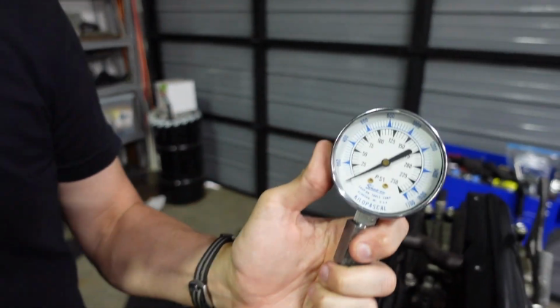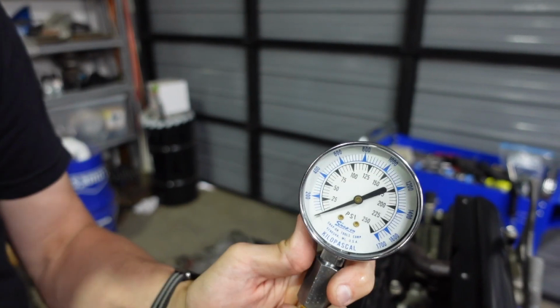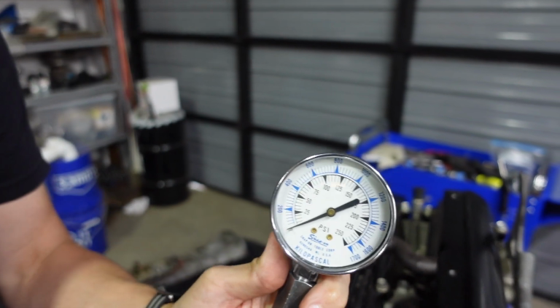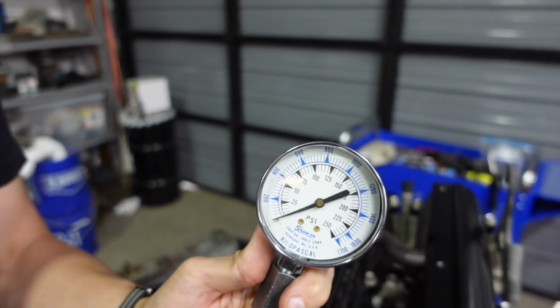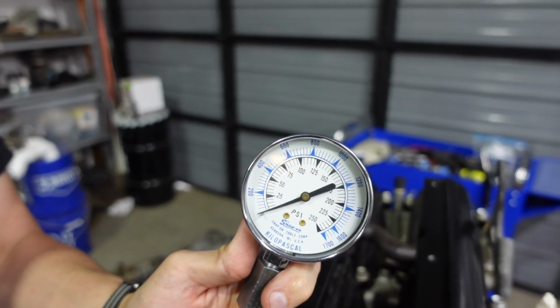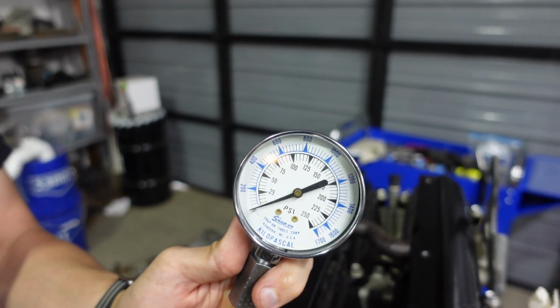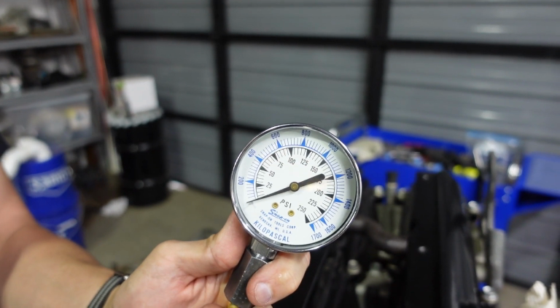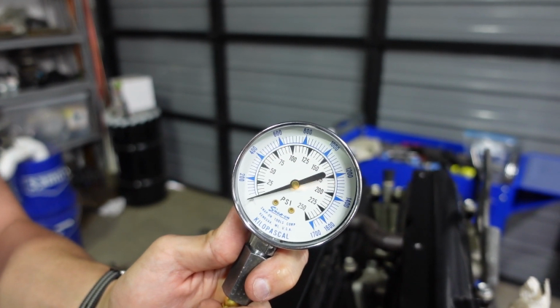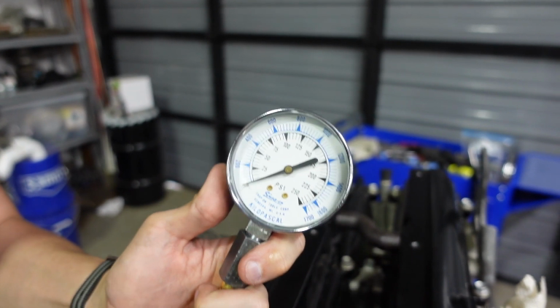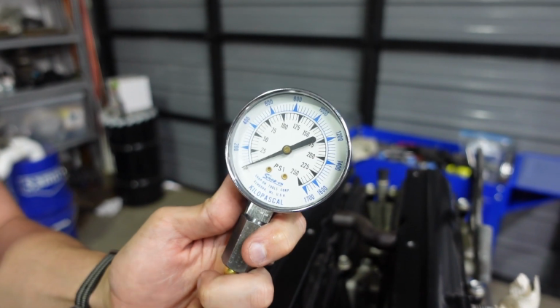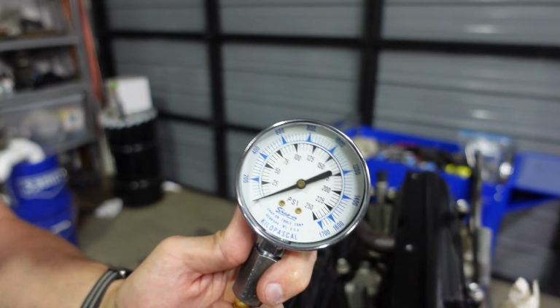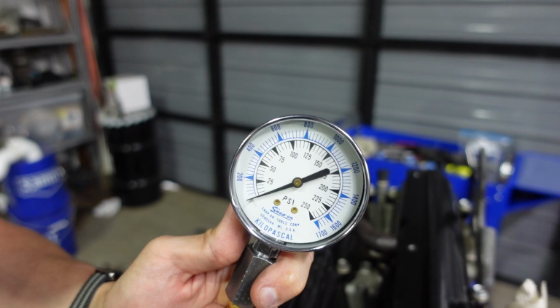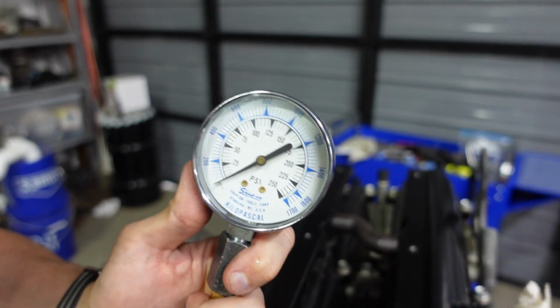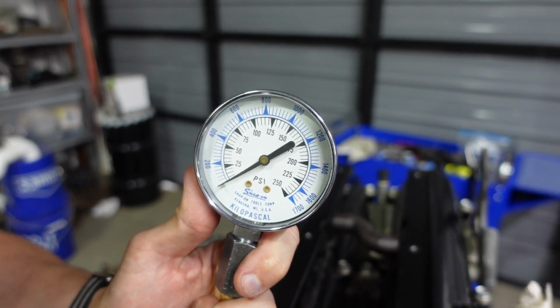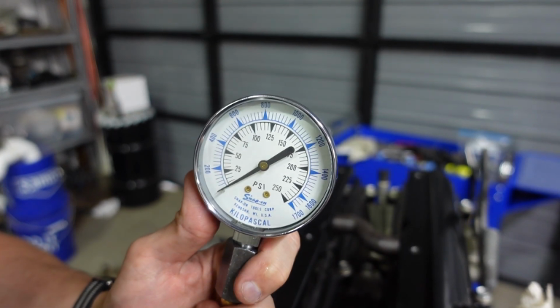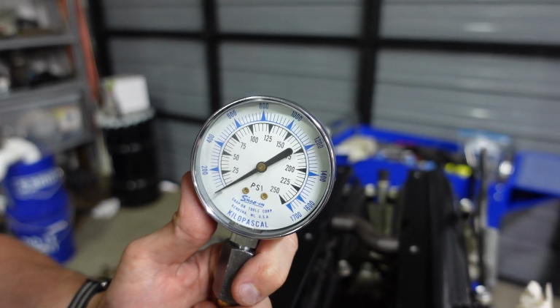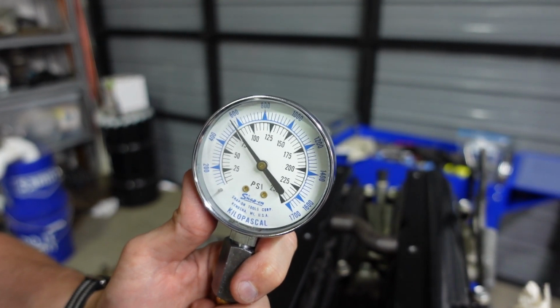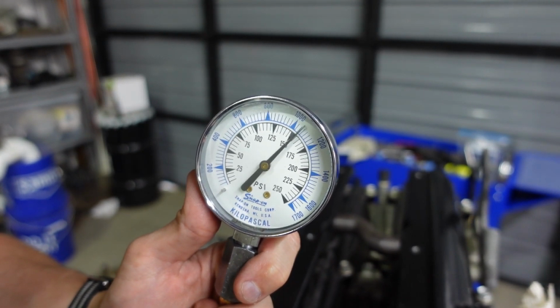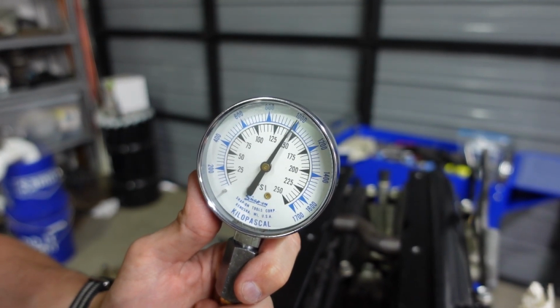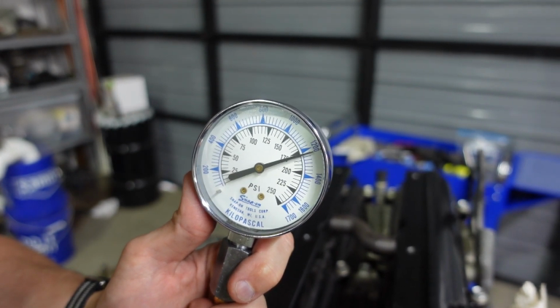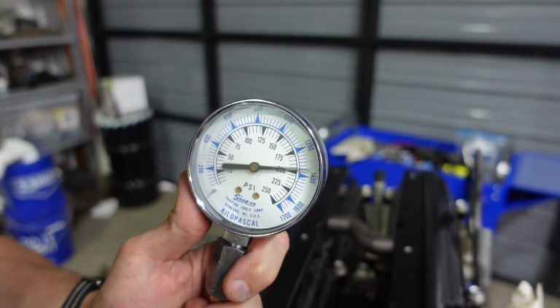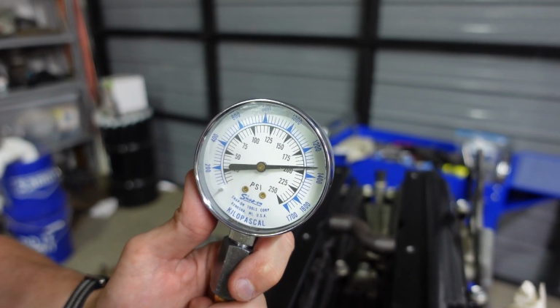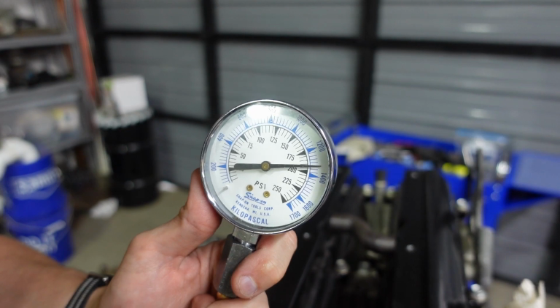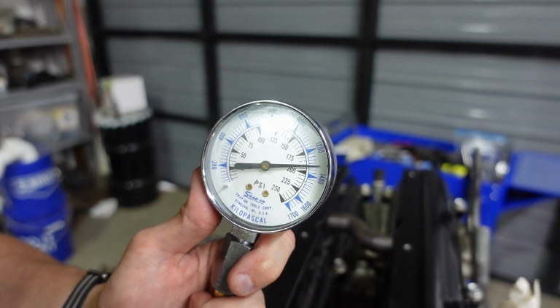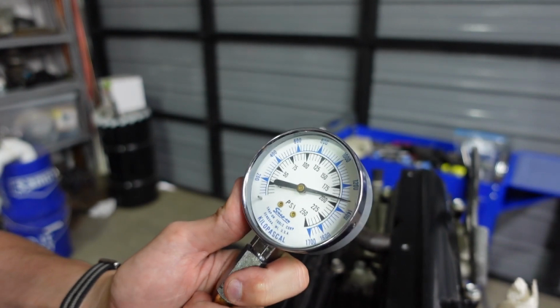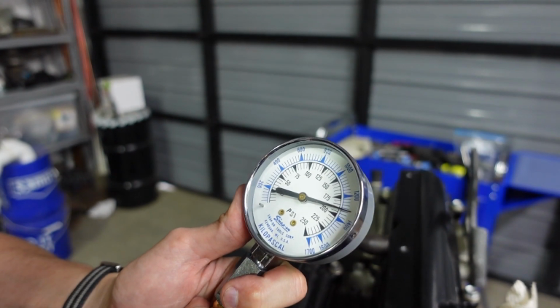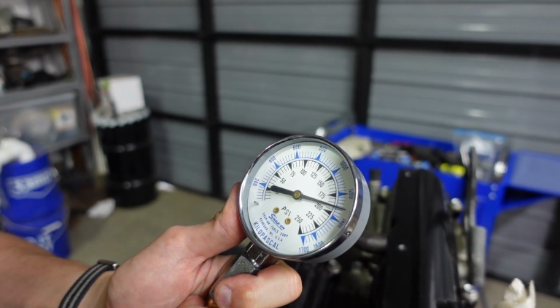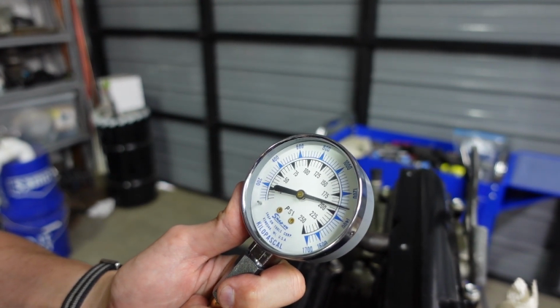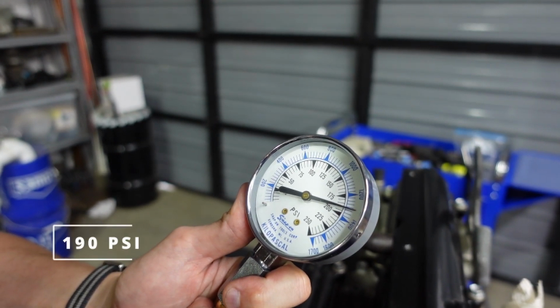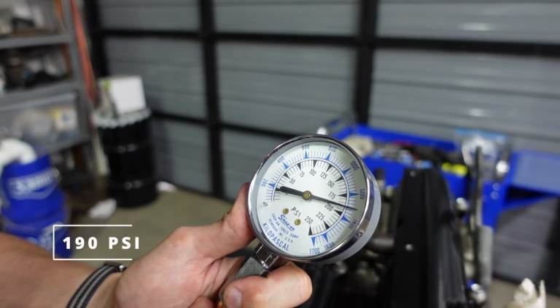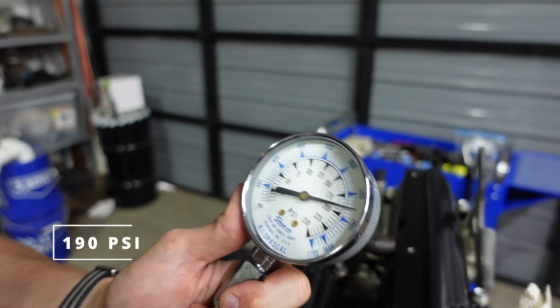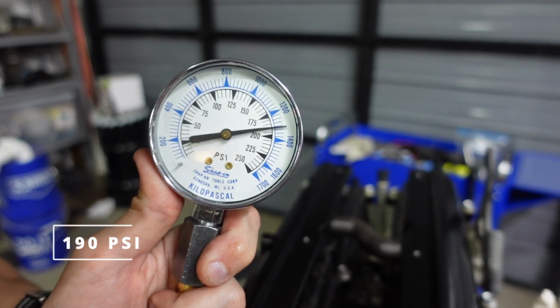Let's start with cylinder one, we'll do four rounds. That's good — cylinder one is right at 190 PSI.